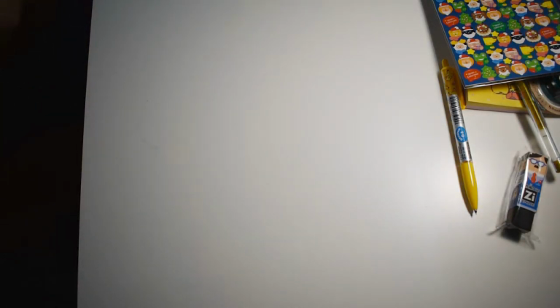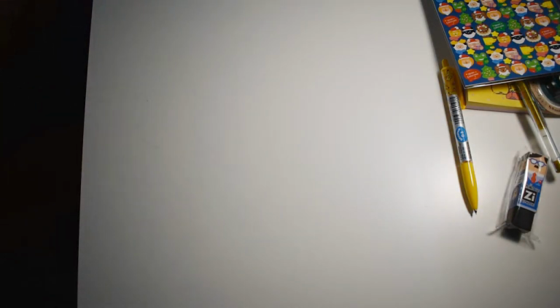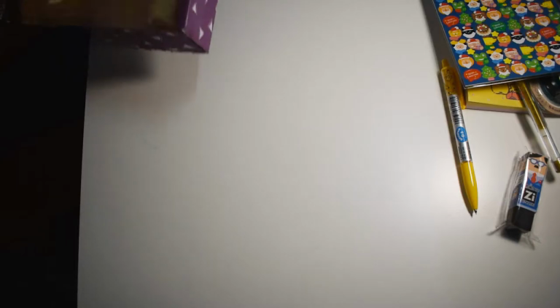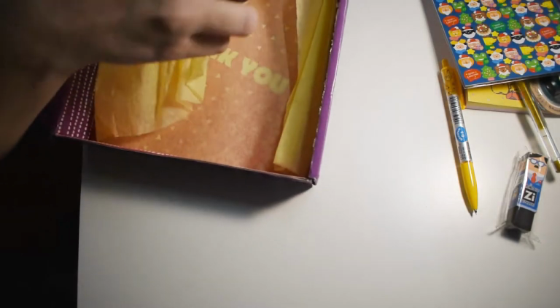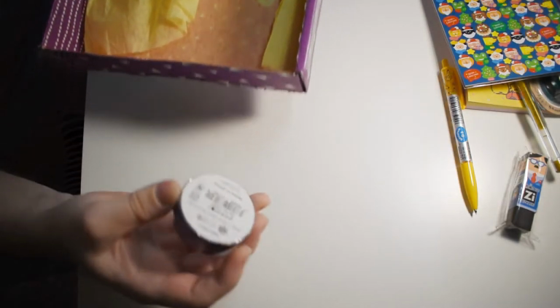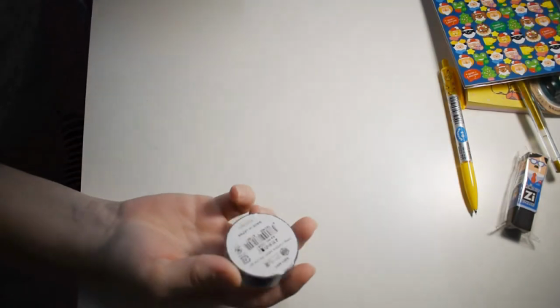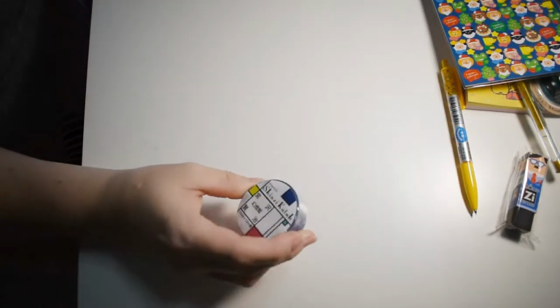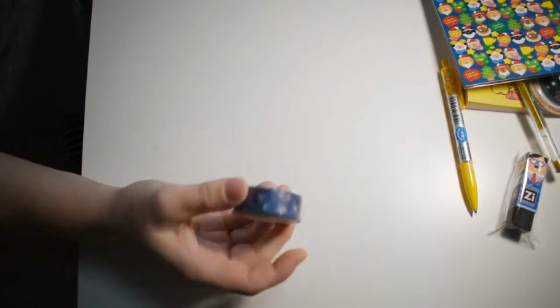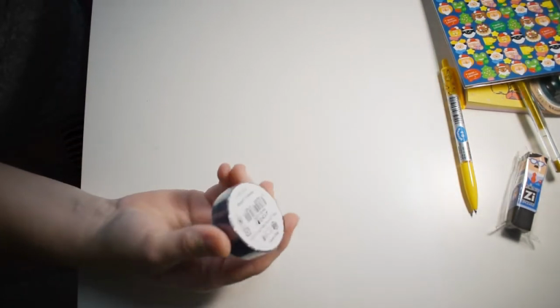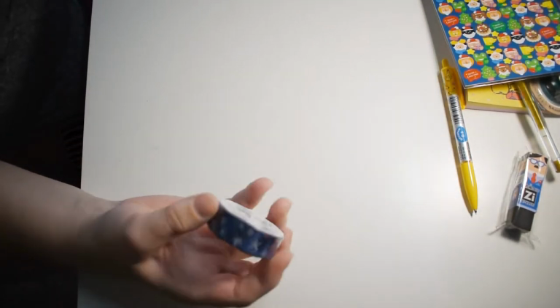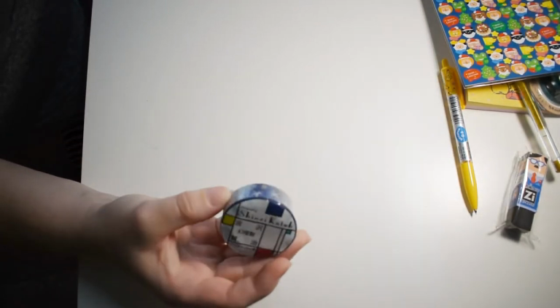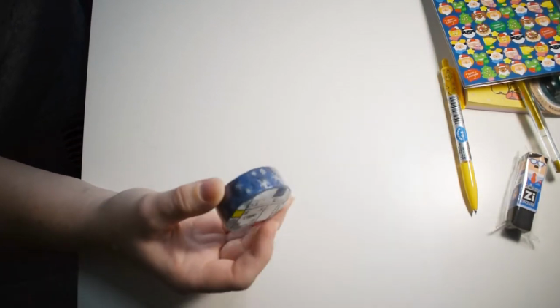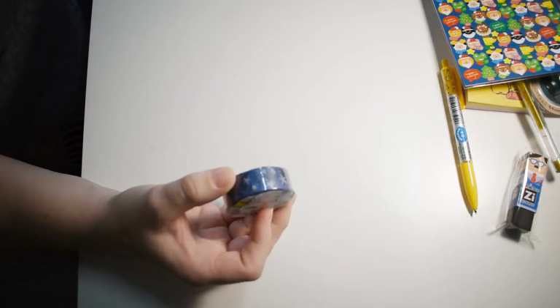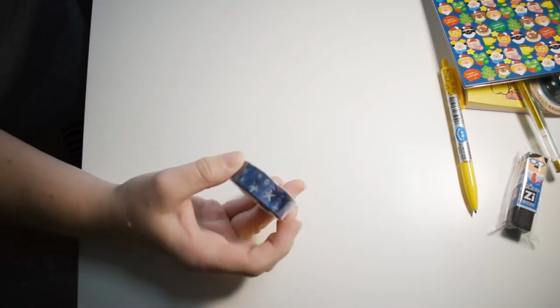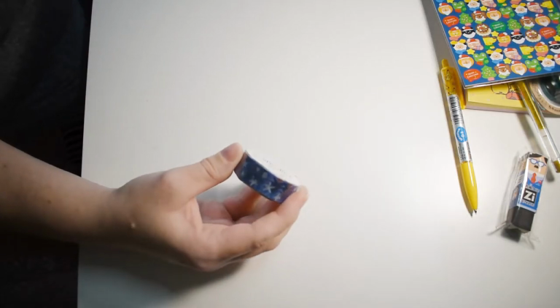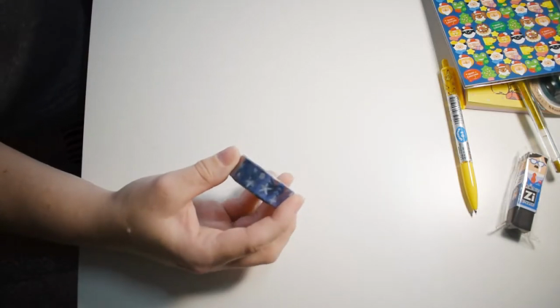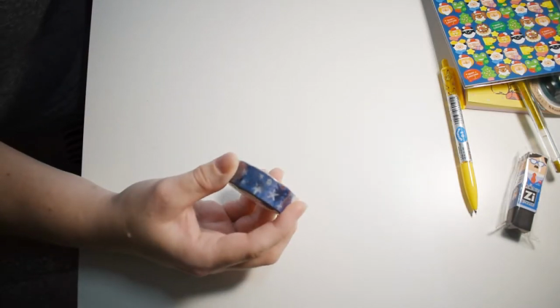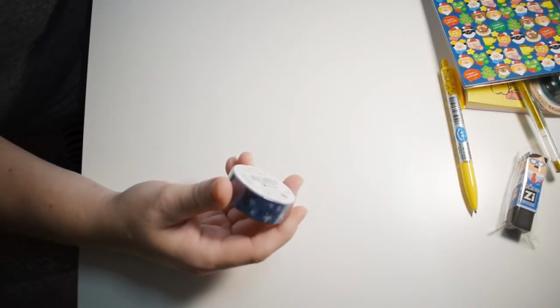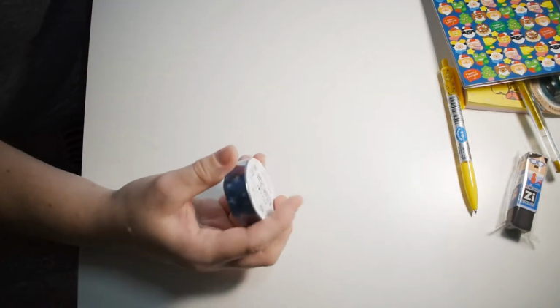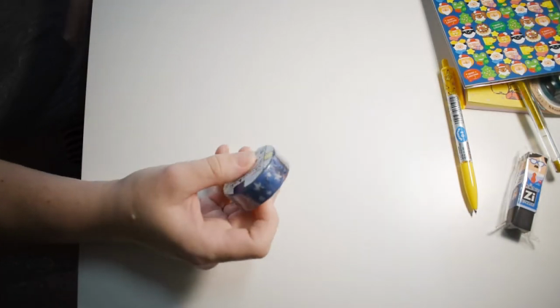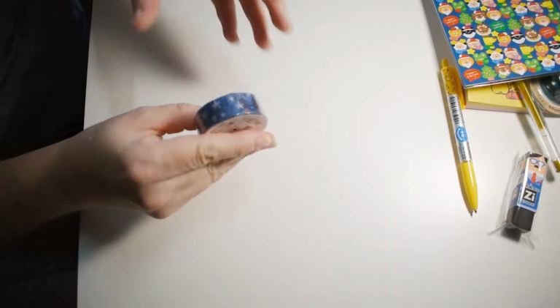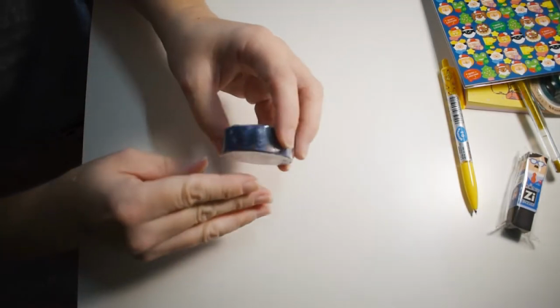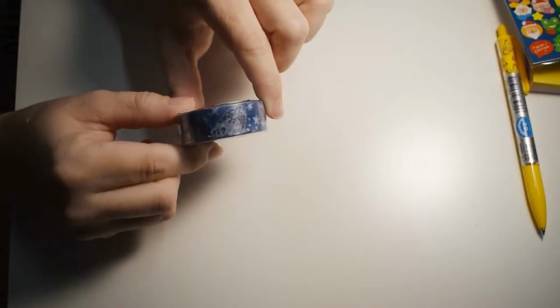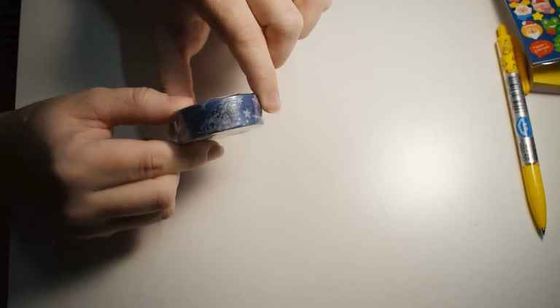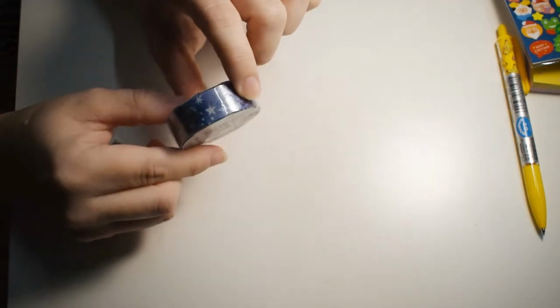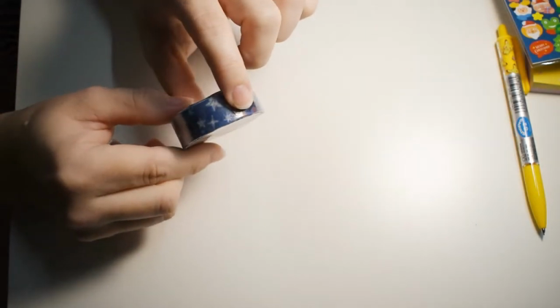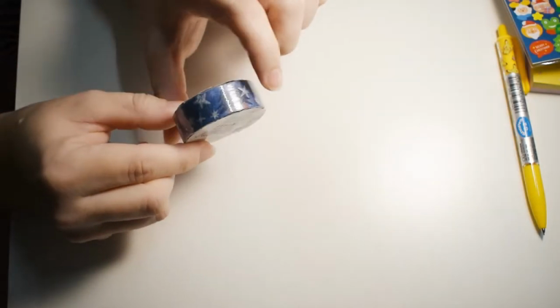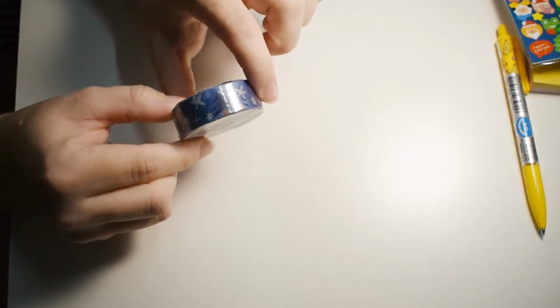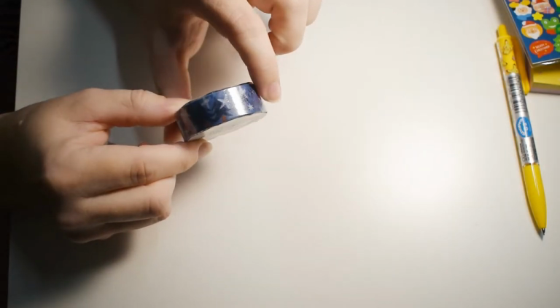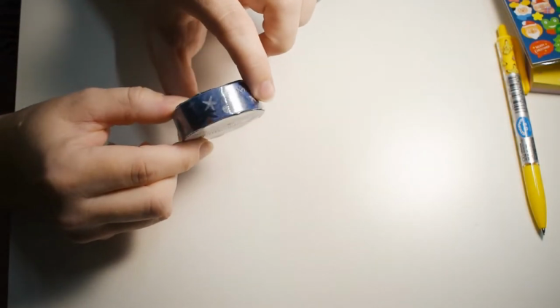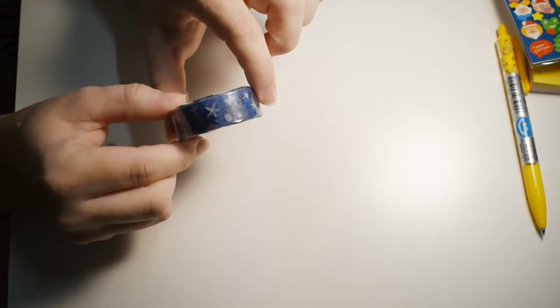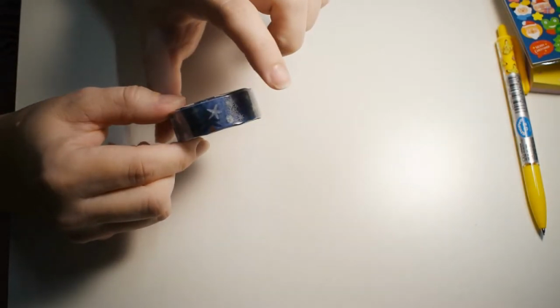Oh my goodness, I just realized I missed the washi tape. I don't know how. It's a night hawk — night hawk with some stars. That's really pretty washi tape. I'll be happy to use that.